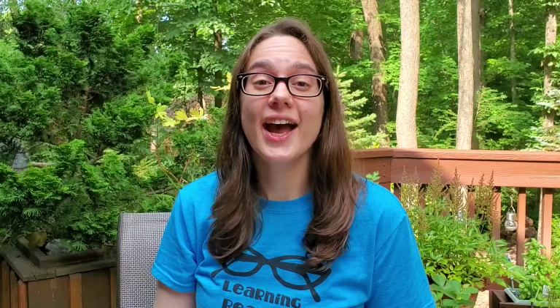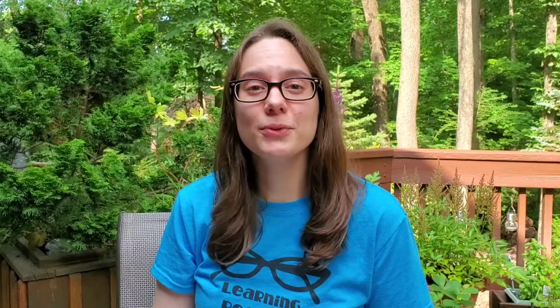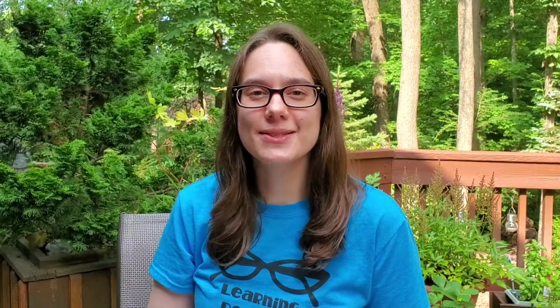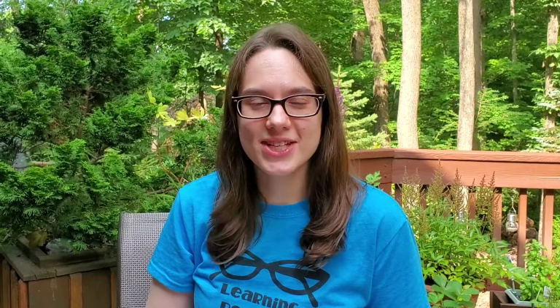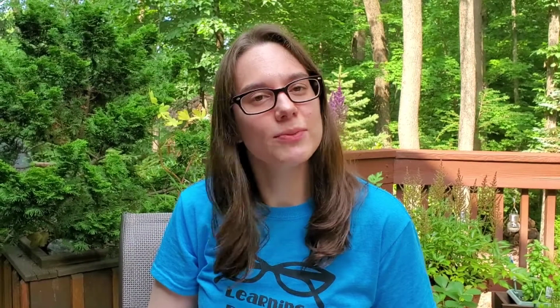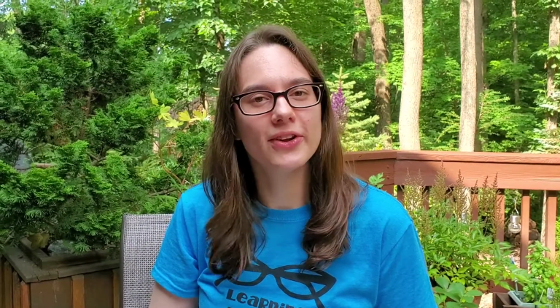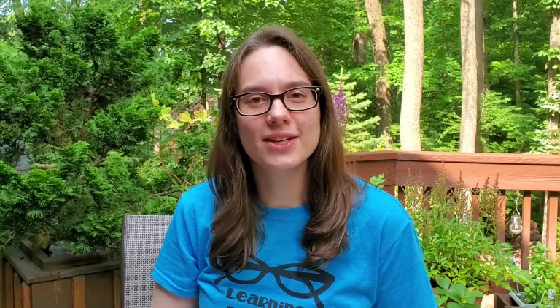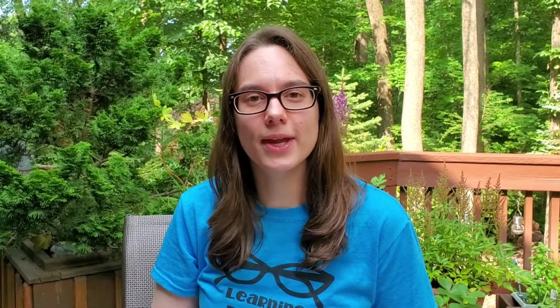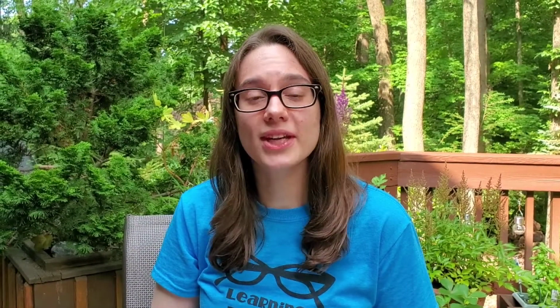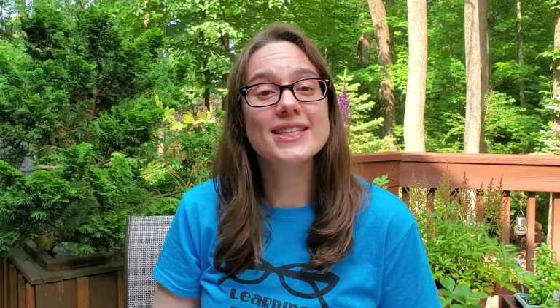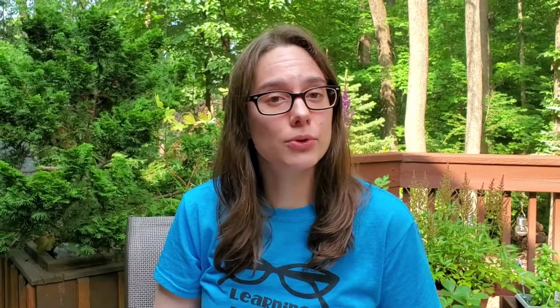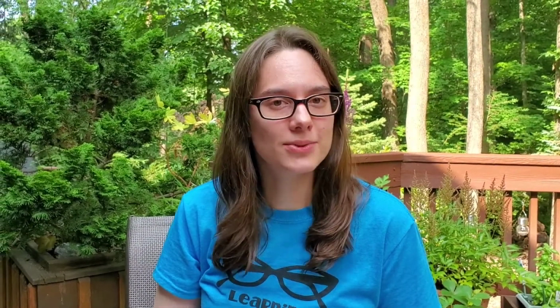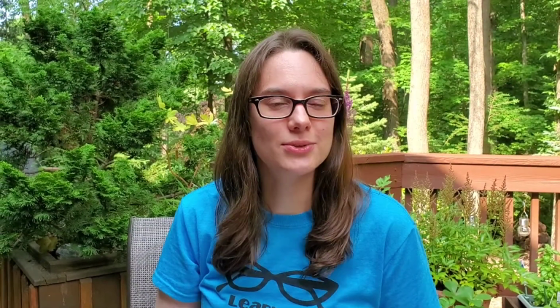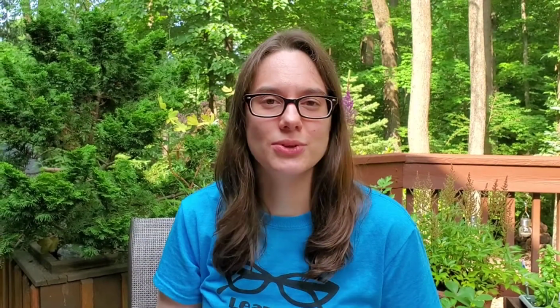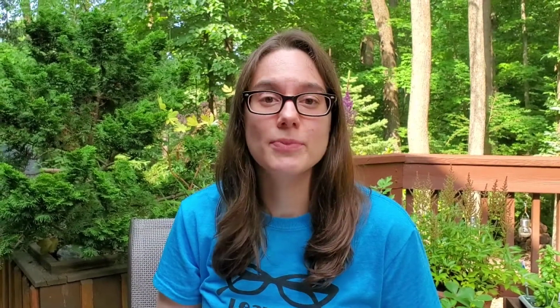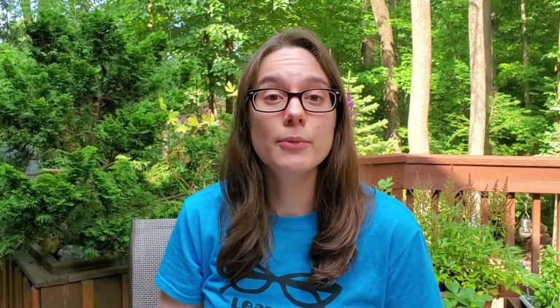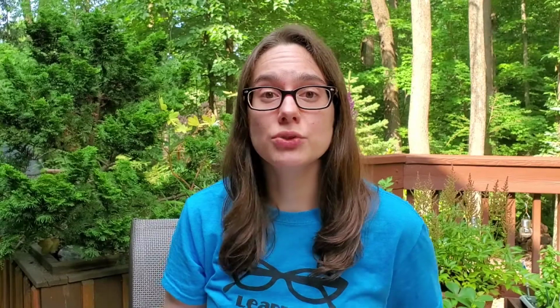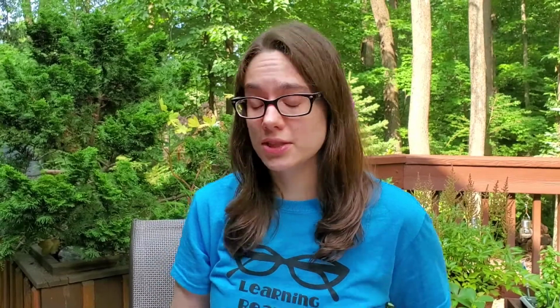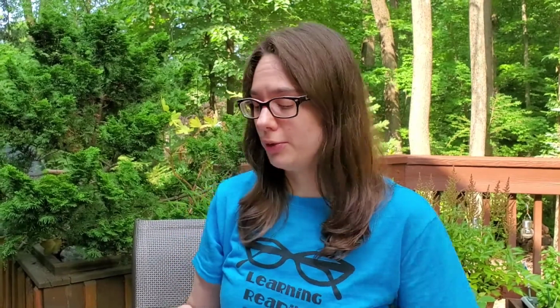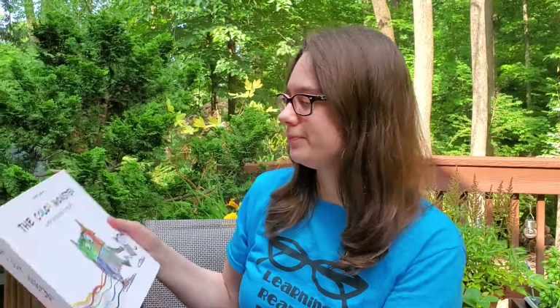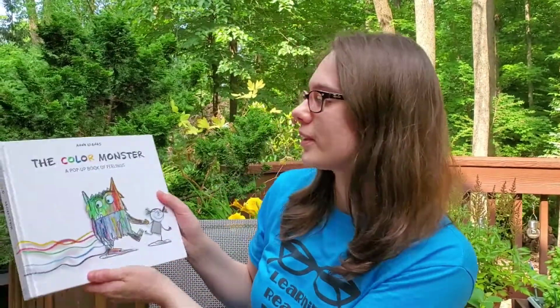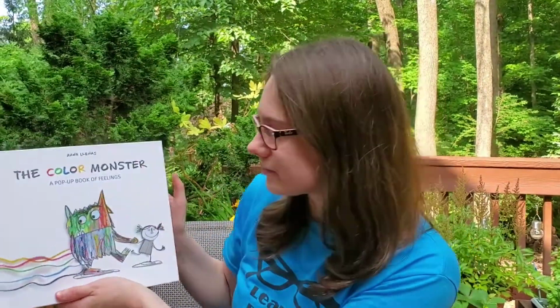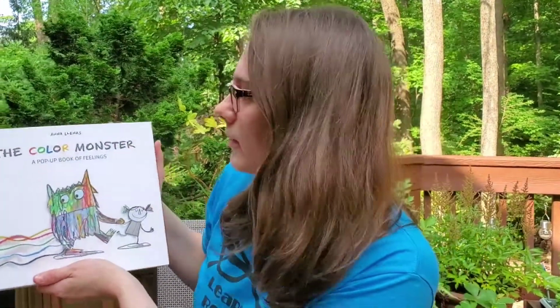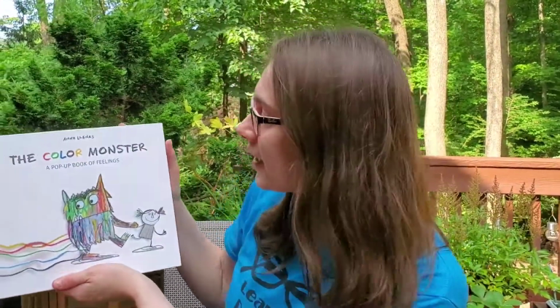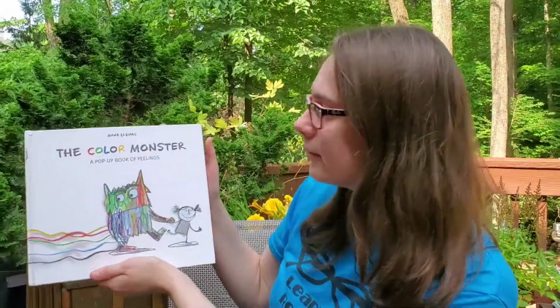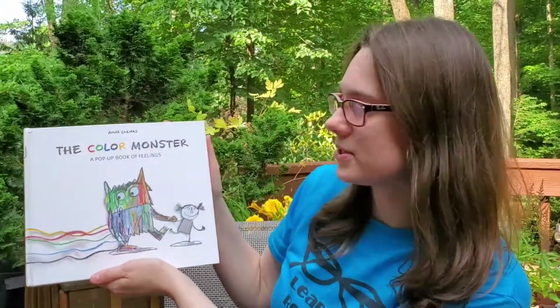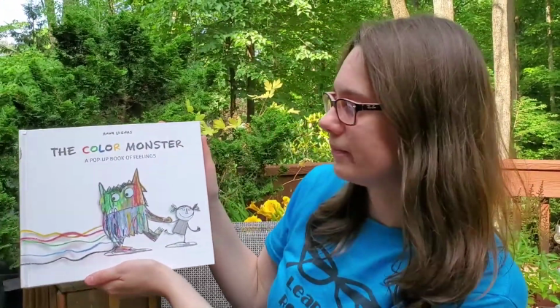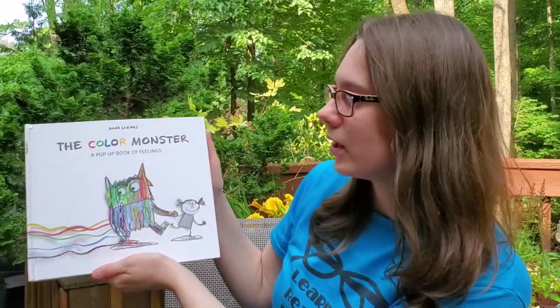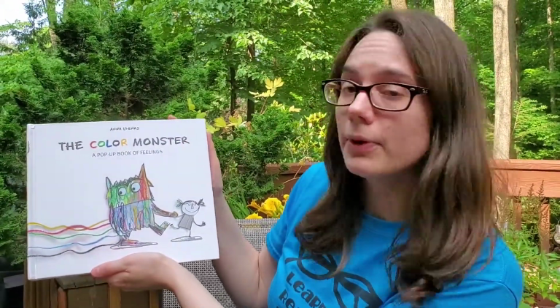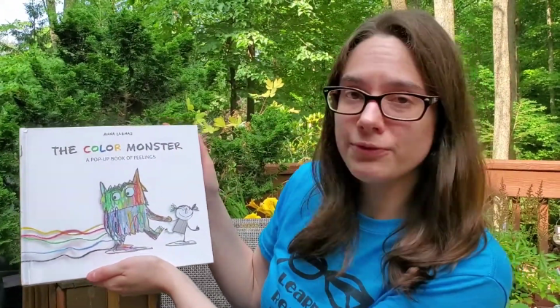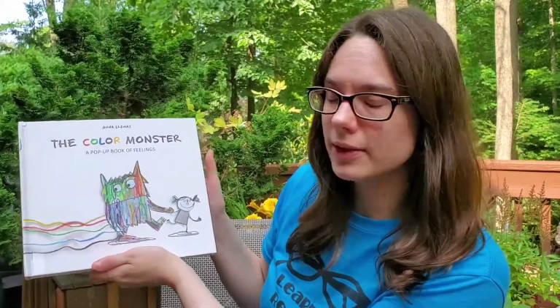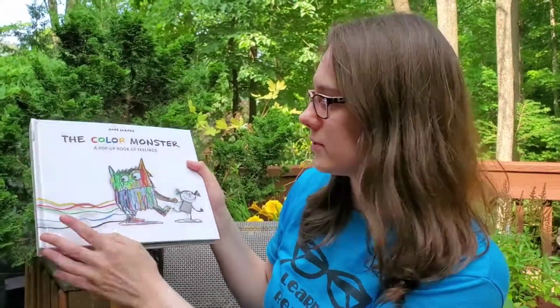Hi everyone, it's Miss Jess from the Long Hill Township Library. Today I'm going to read to you a story — The Color Monster: A Book of Feelings.